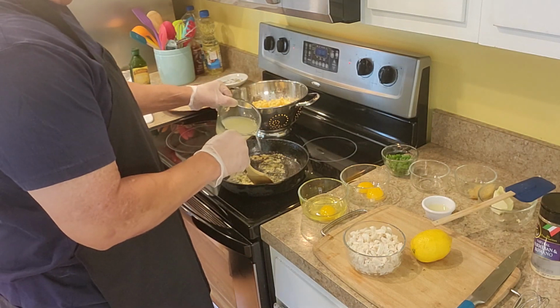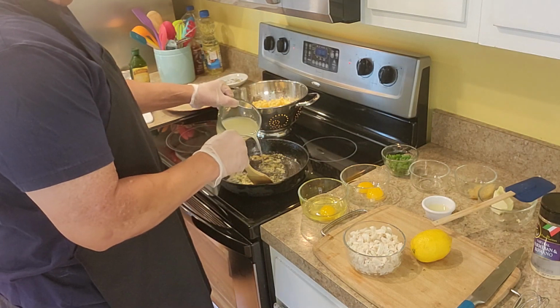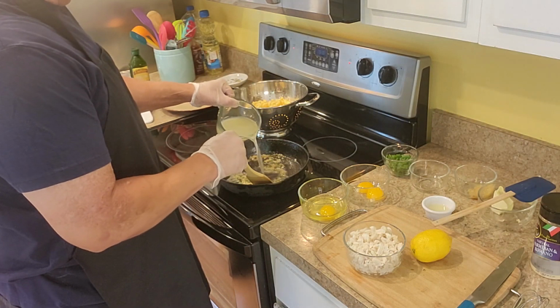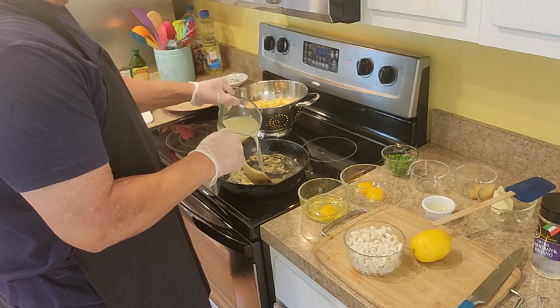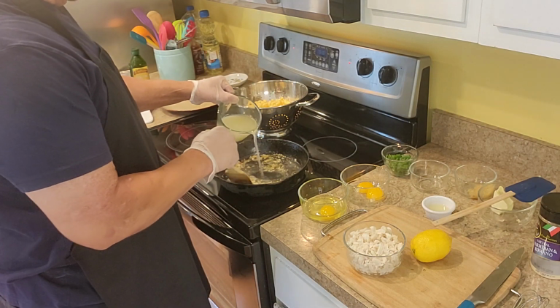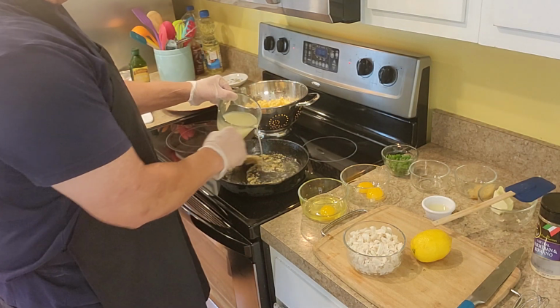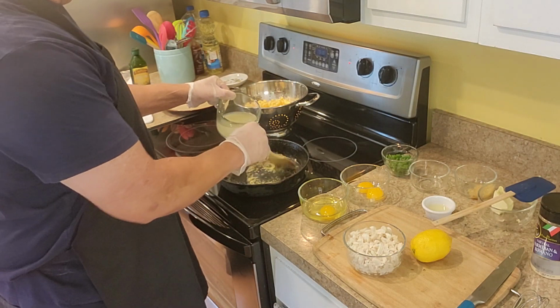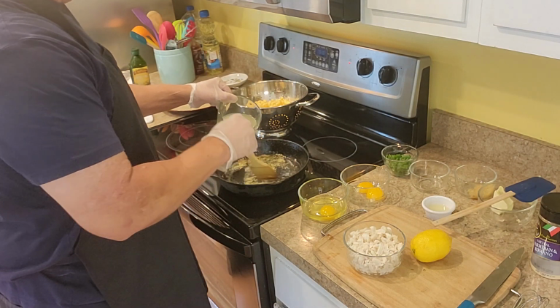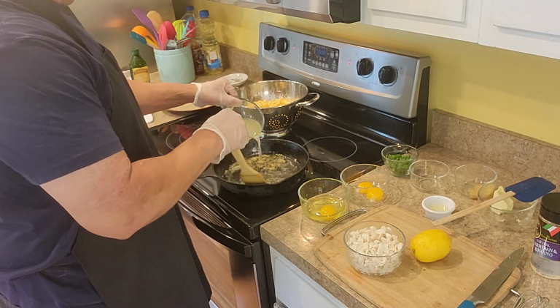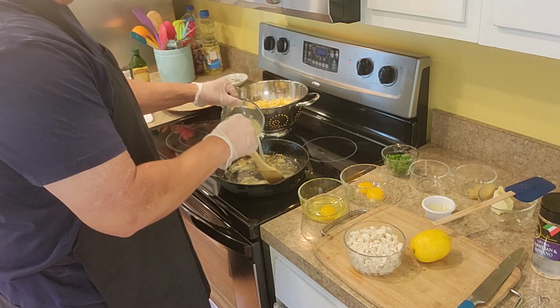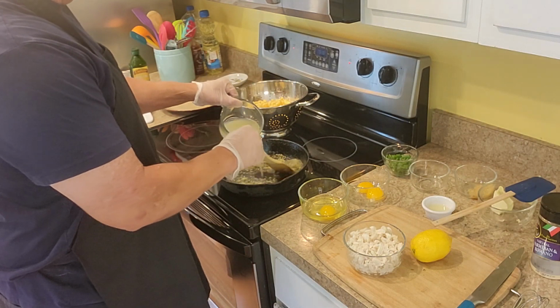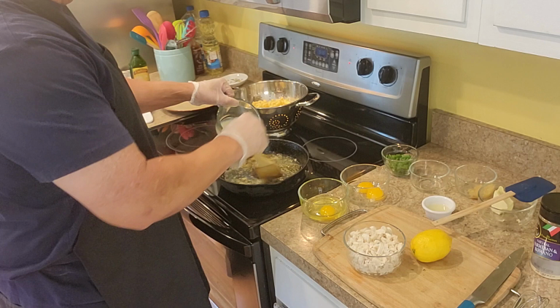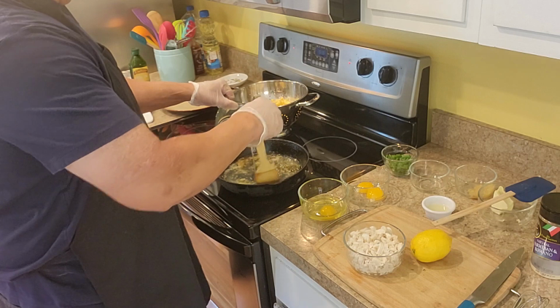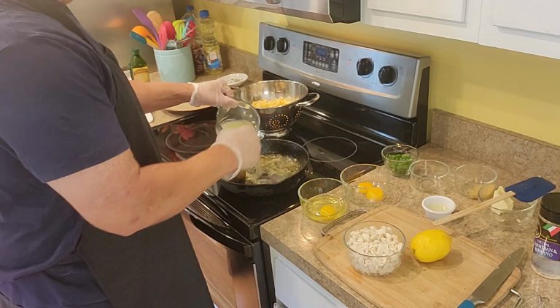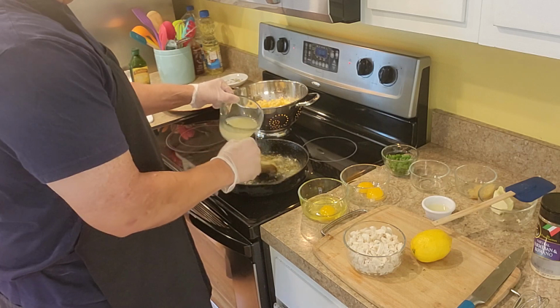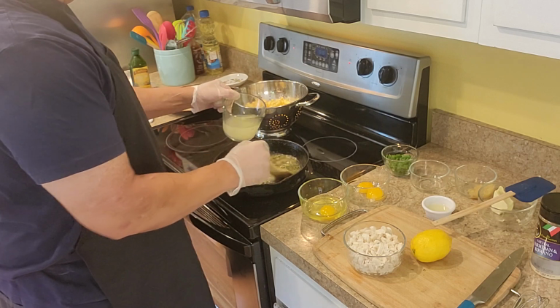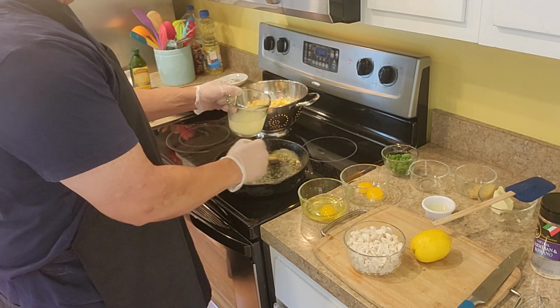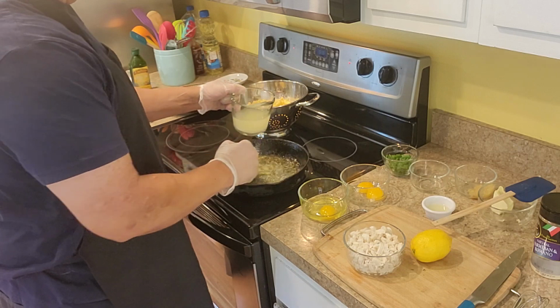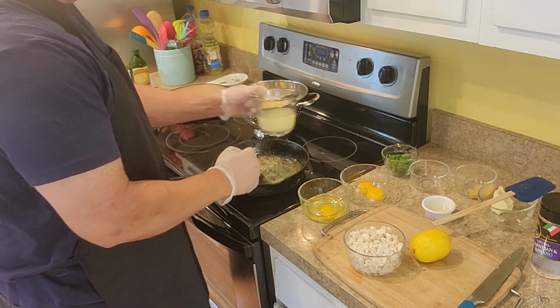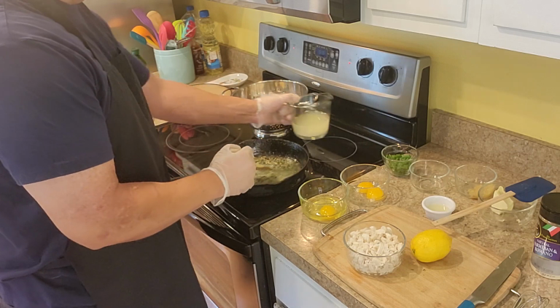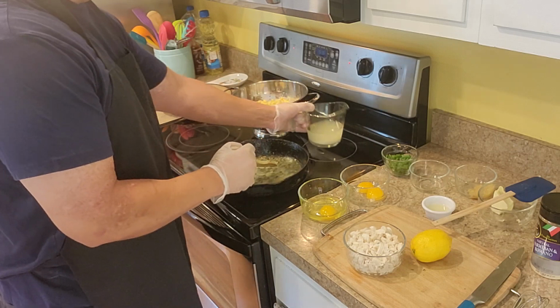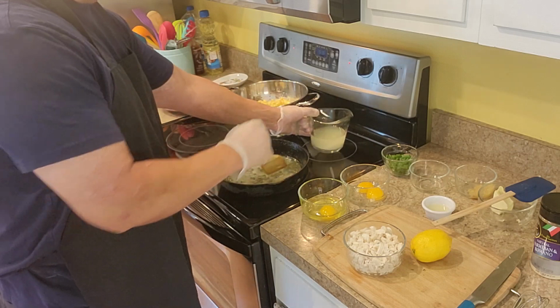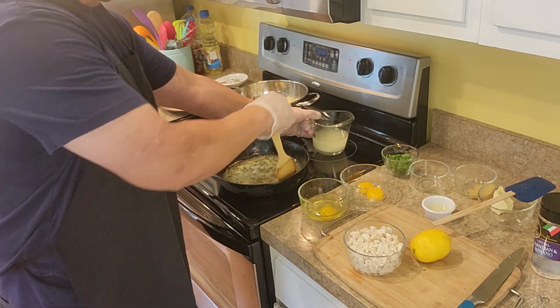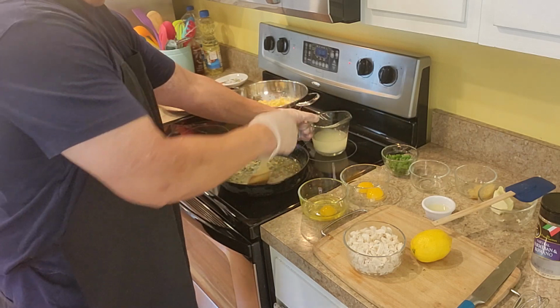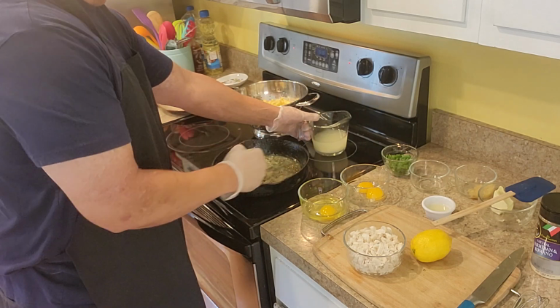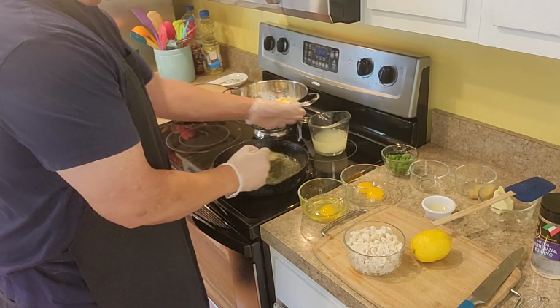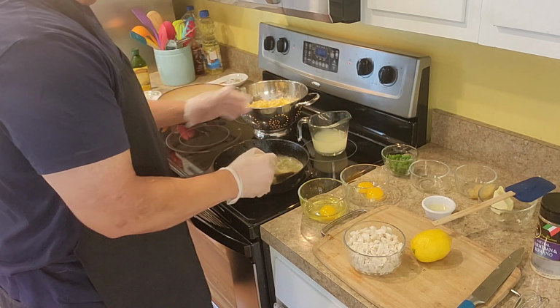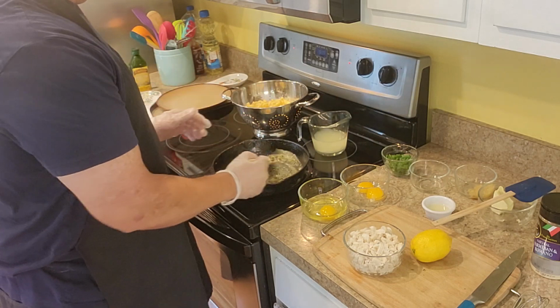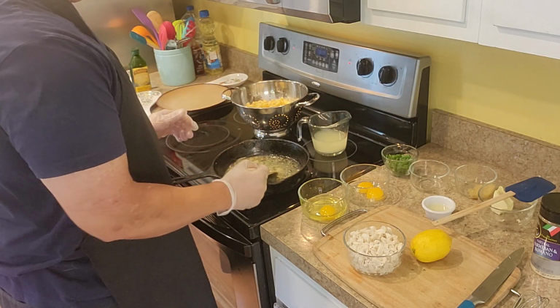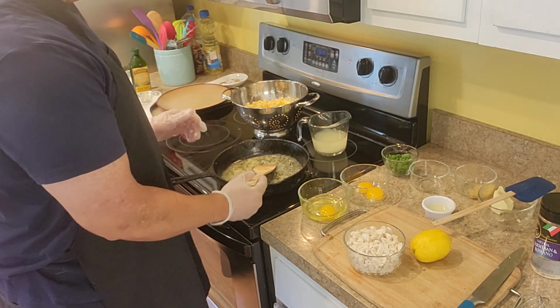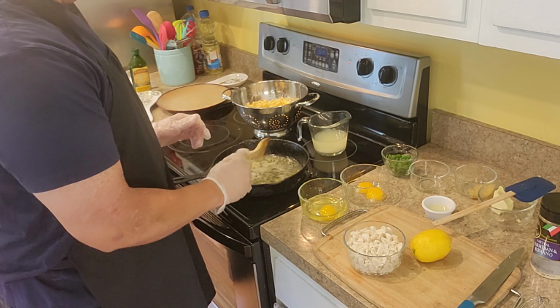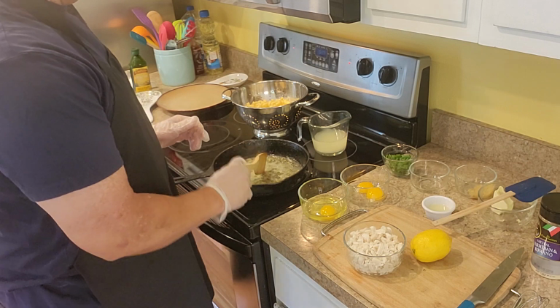Since this is heating up, I'm using some of the pasta liquid that I cooked the pasta with. I'm going to let that cook and heat up a little bit.